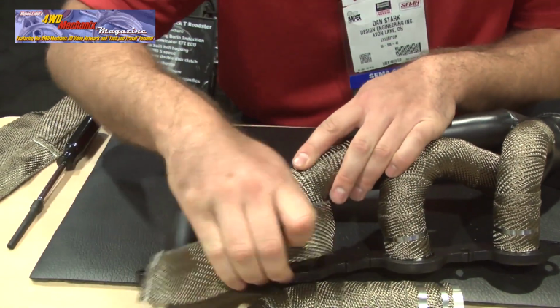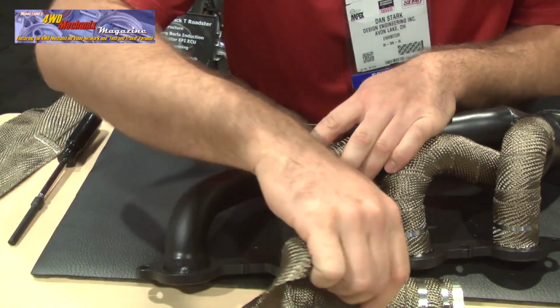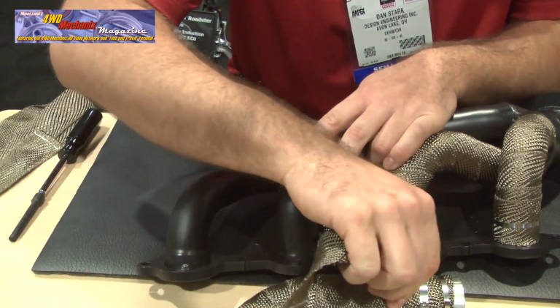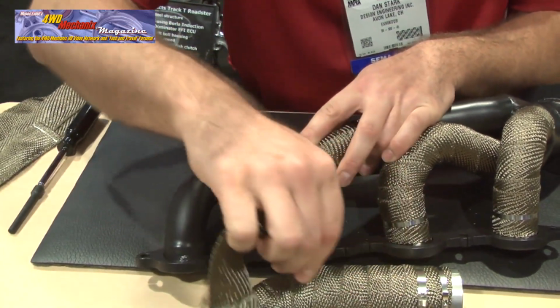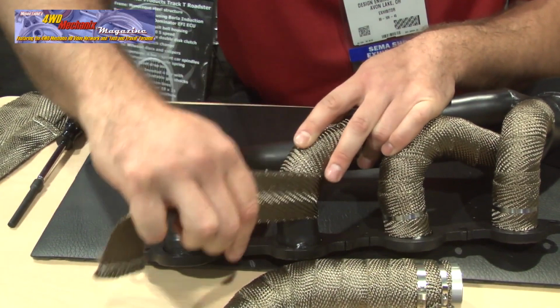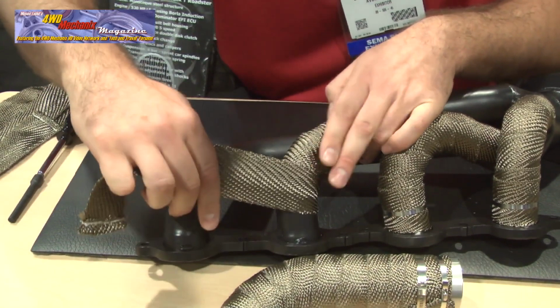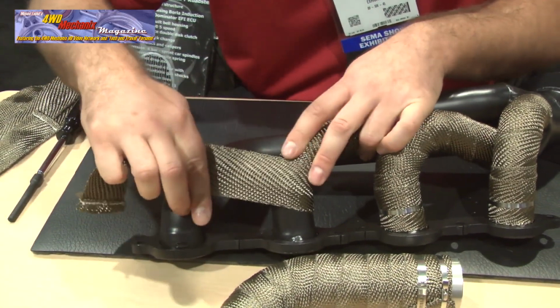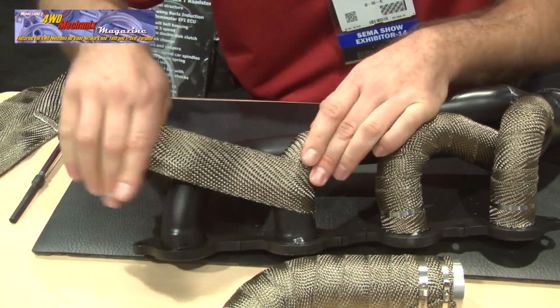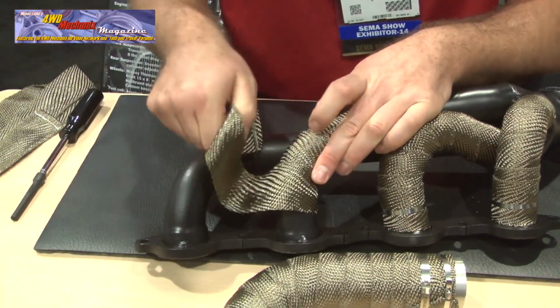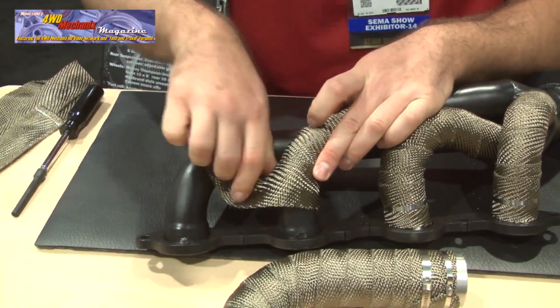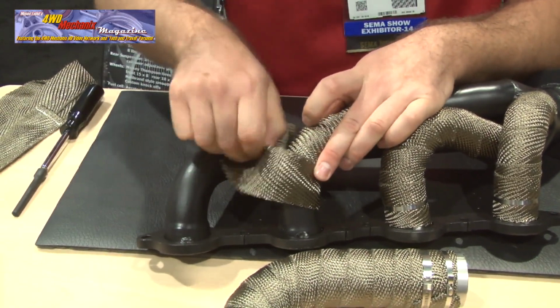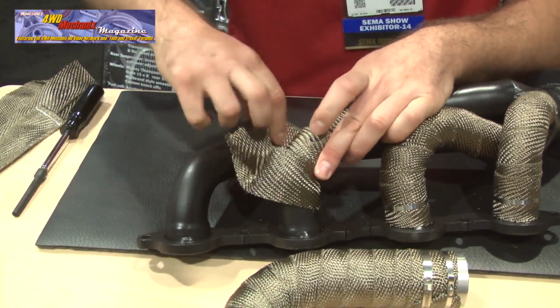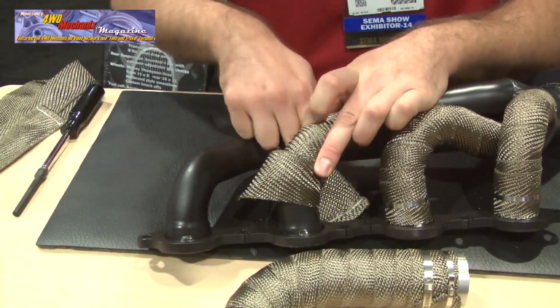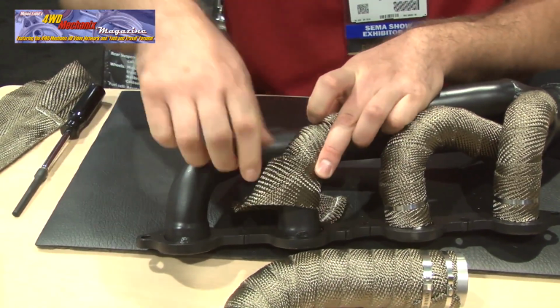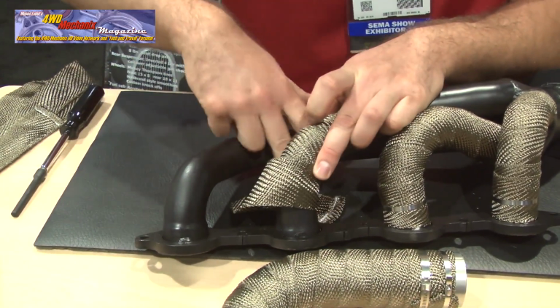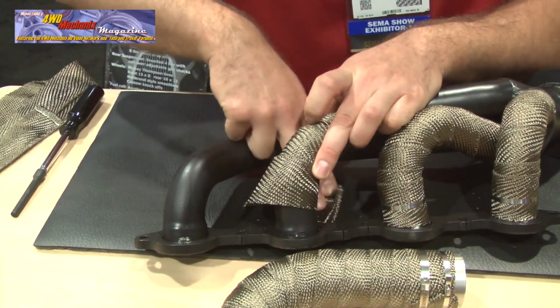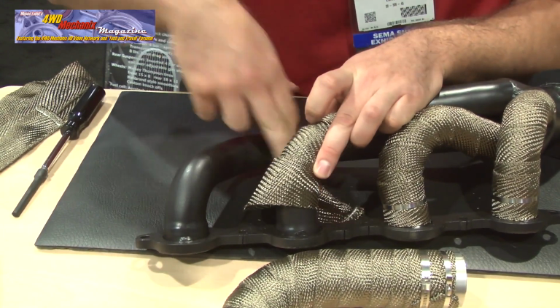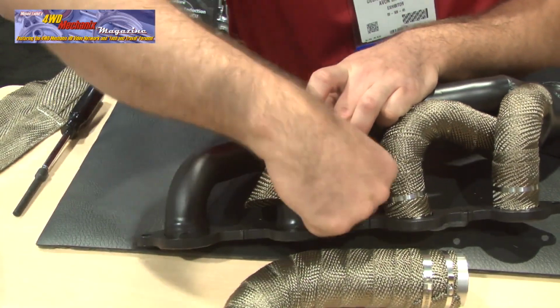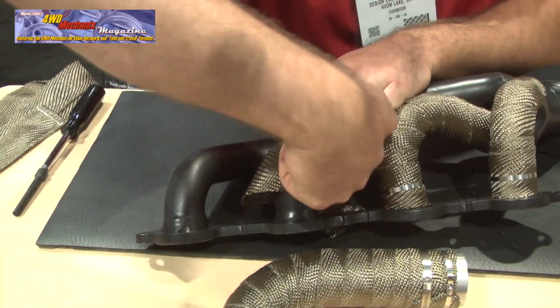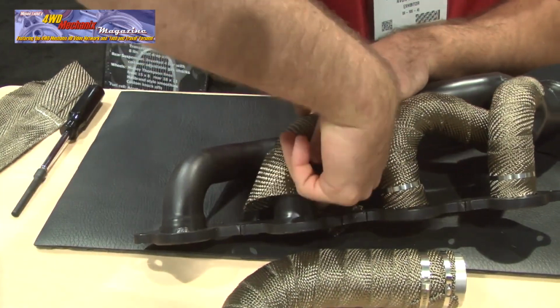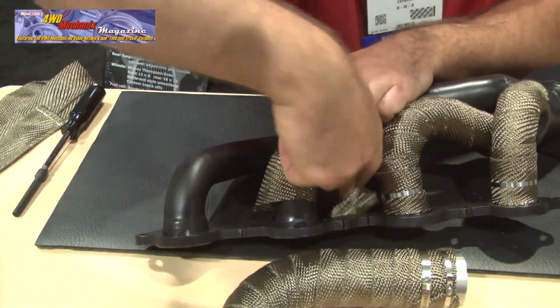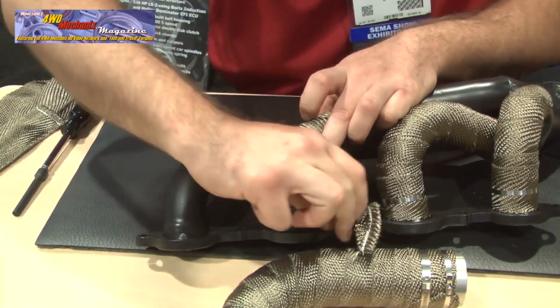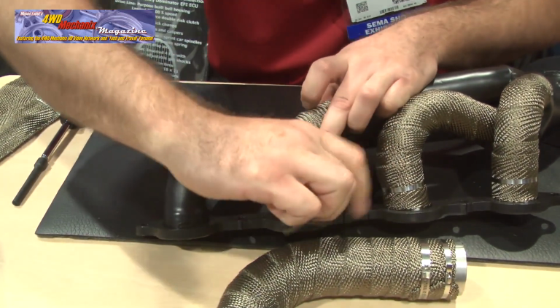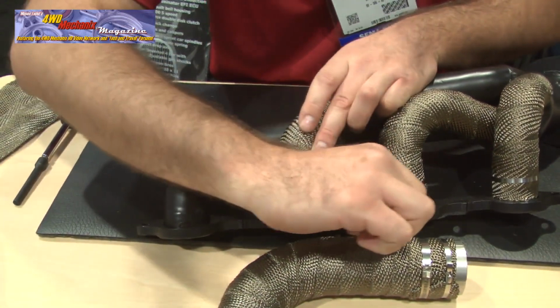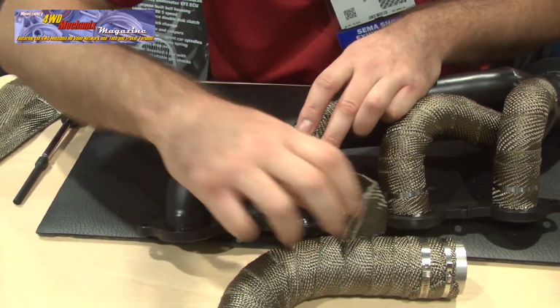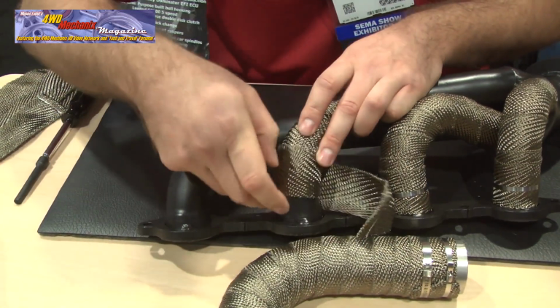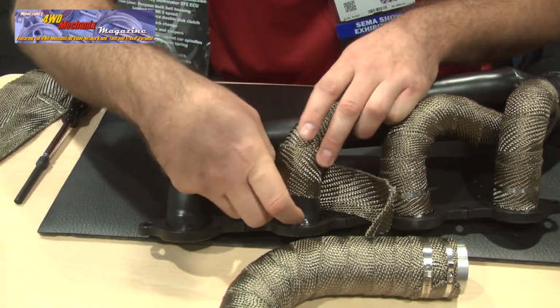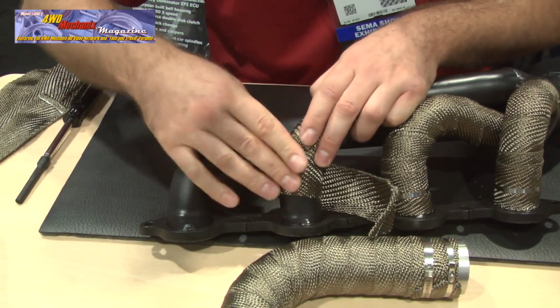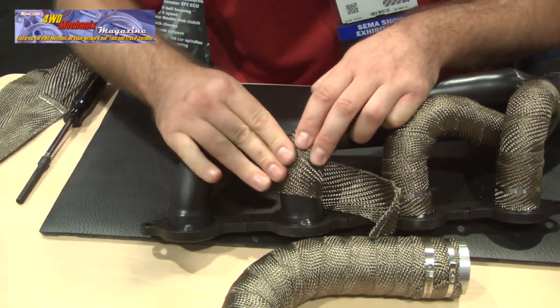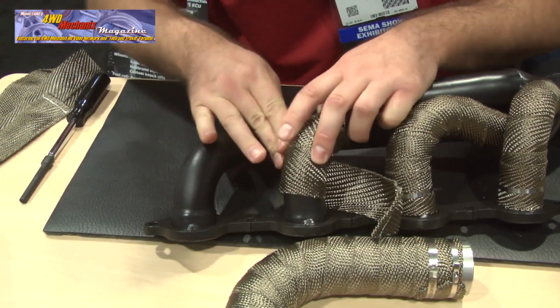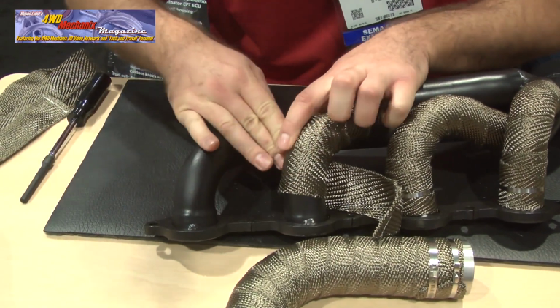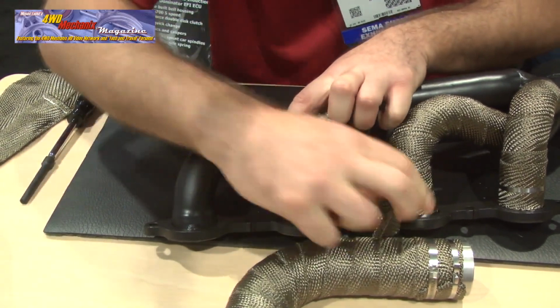Keep going and notice around bends, you'll only be able to achieve a quarter inch on the outside. Just keep focusing on a quarter inch.